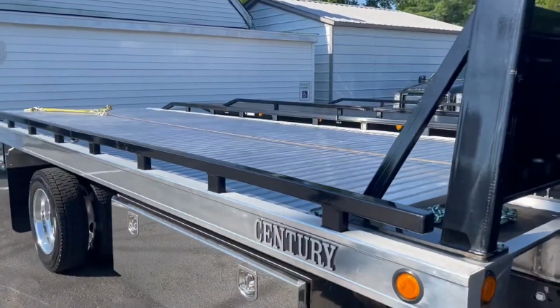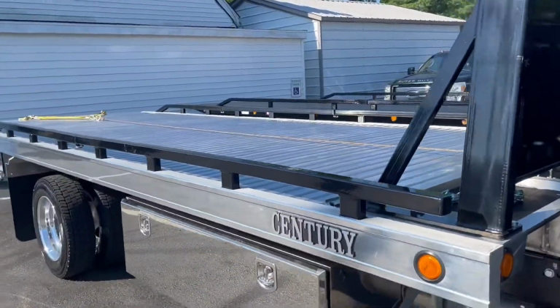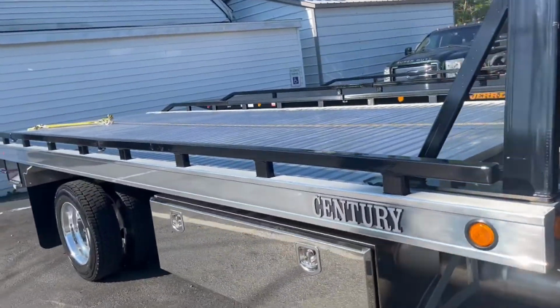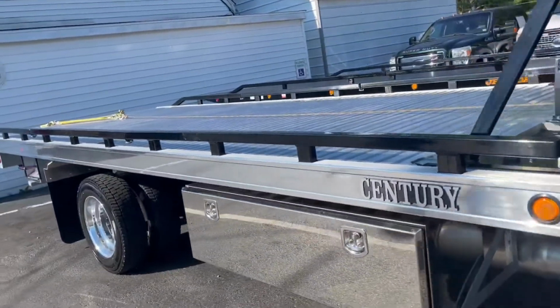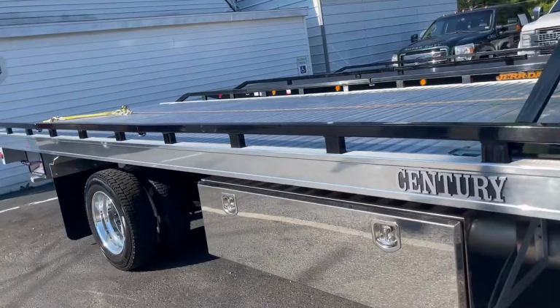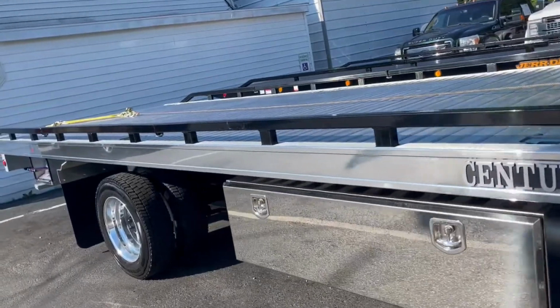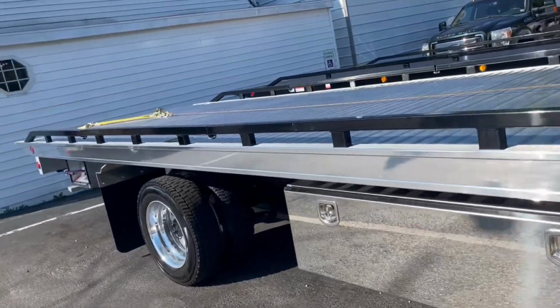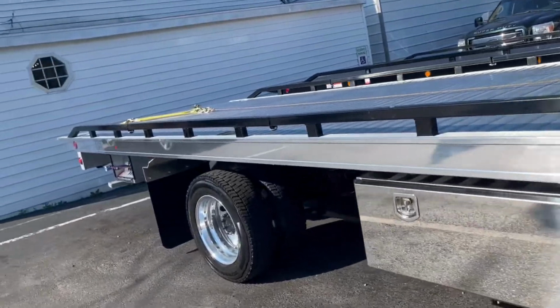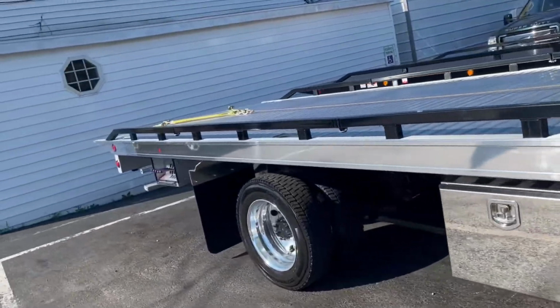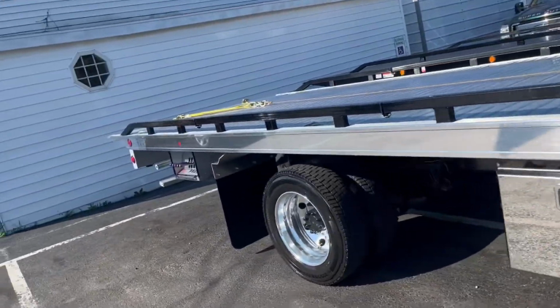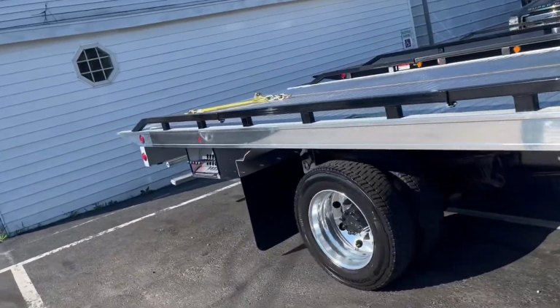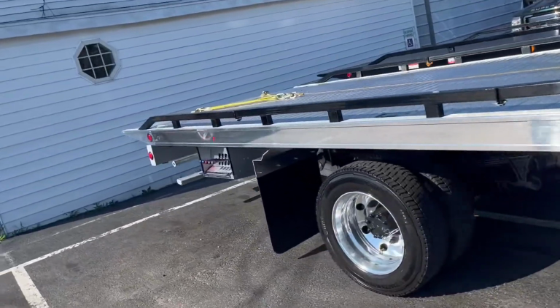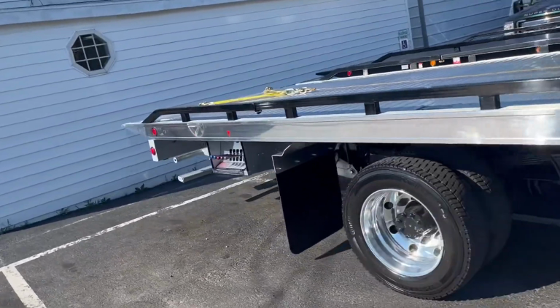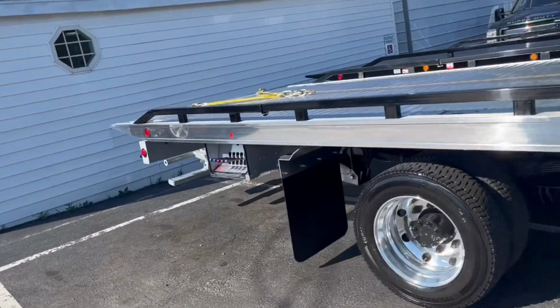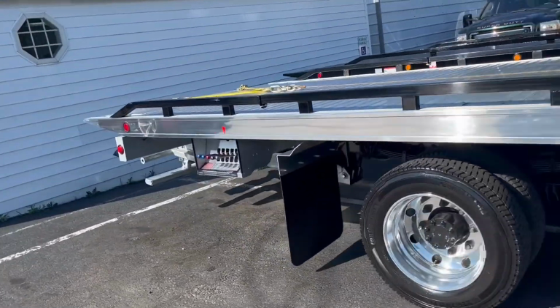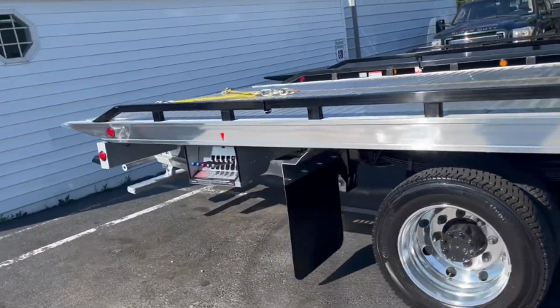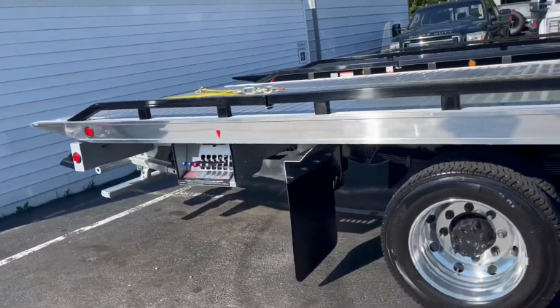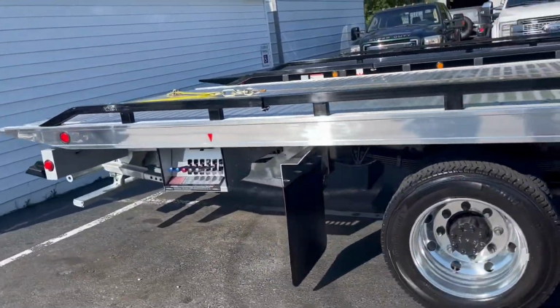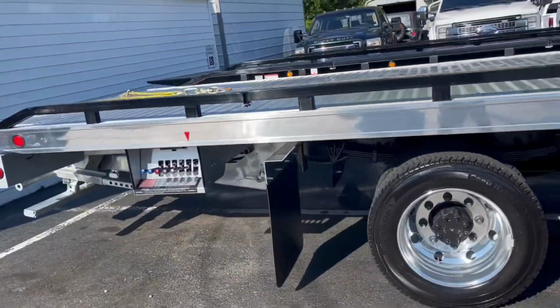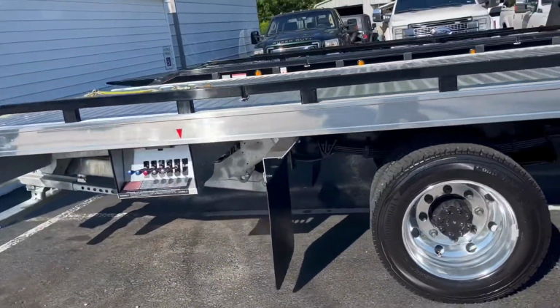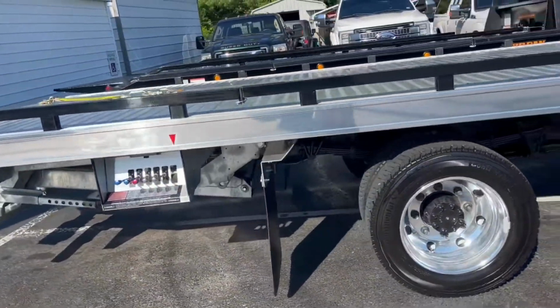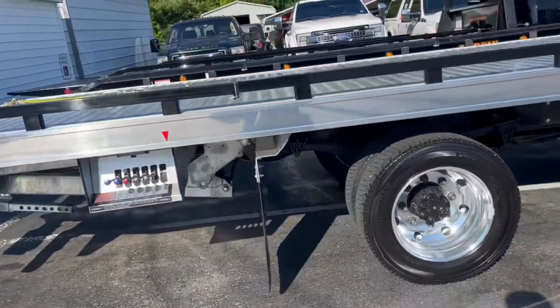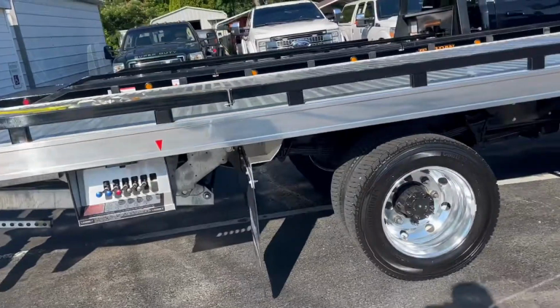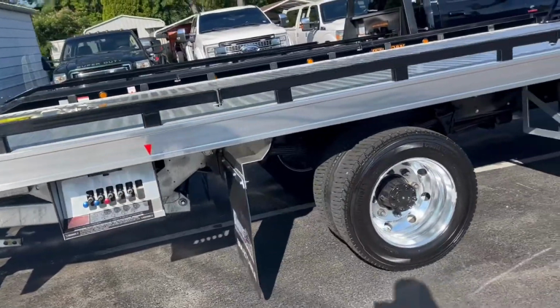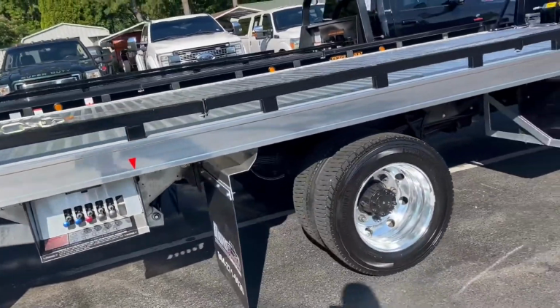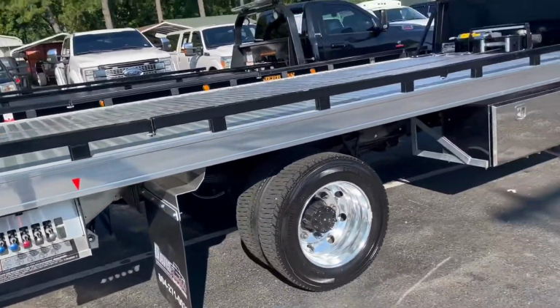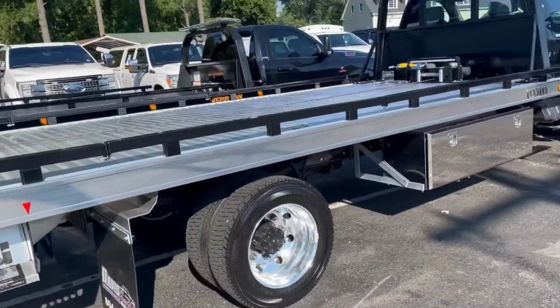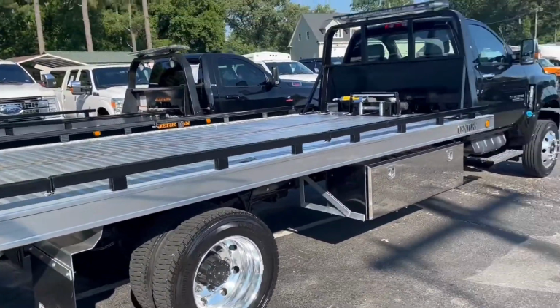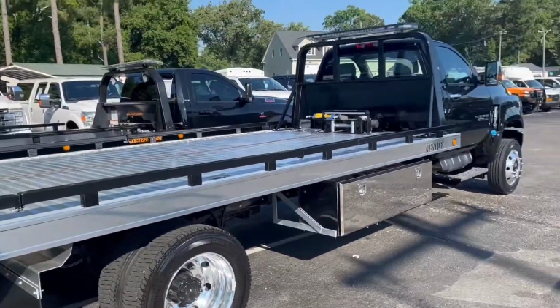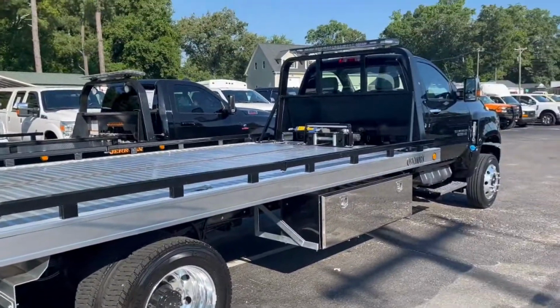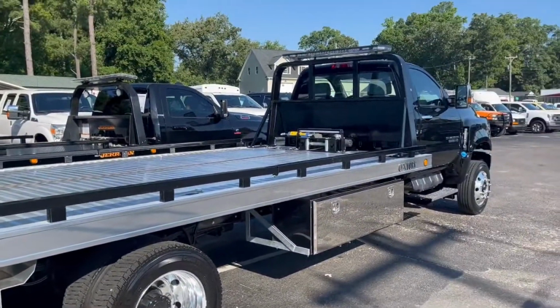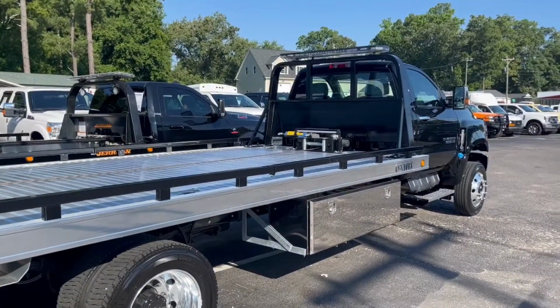Never had a car on the back. The first owner will be the first to use this thing — unless it happens to snow tomorrow.